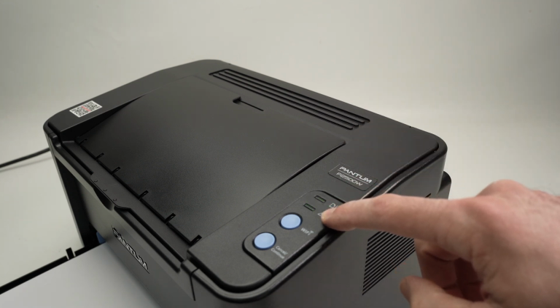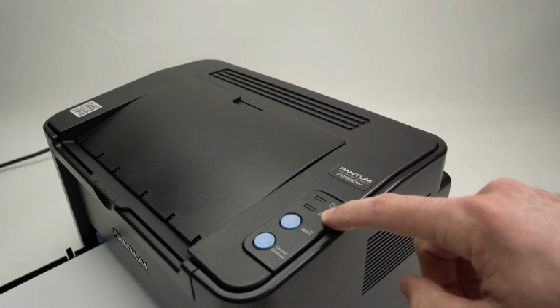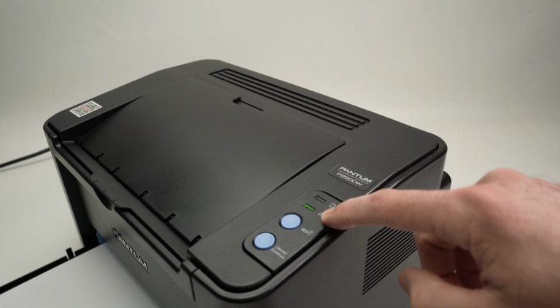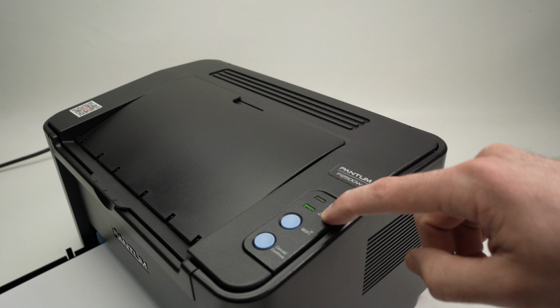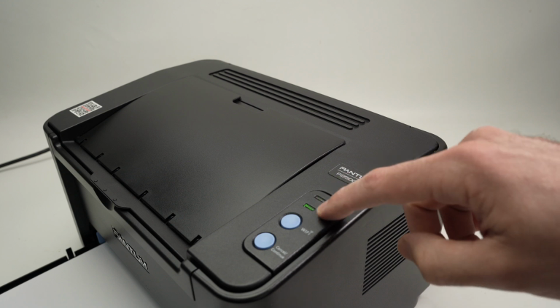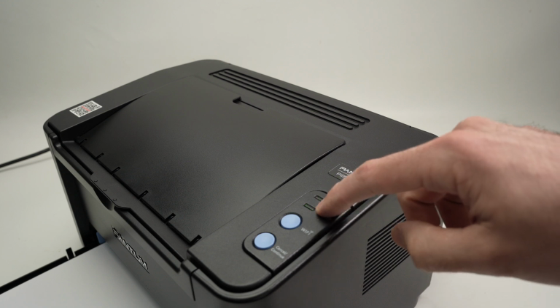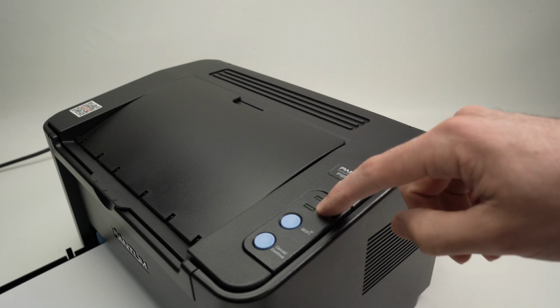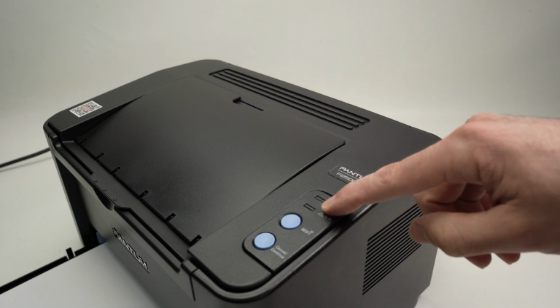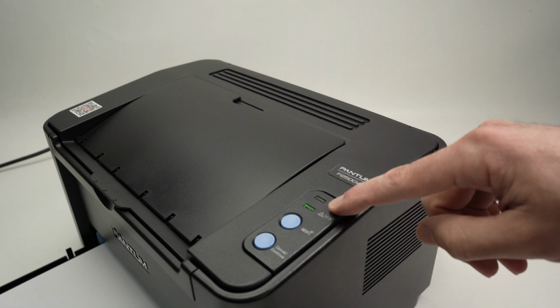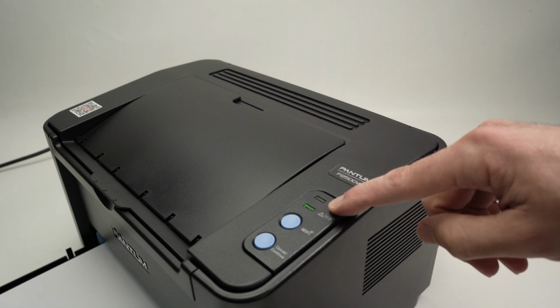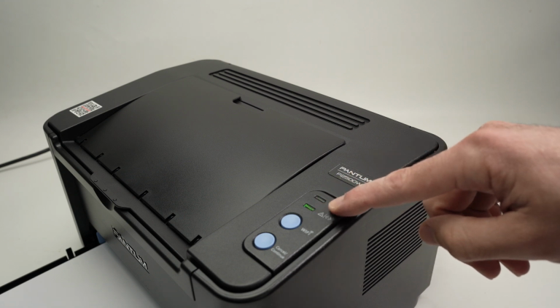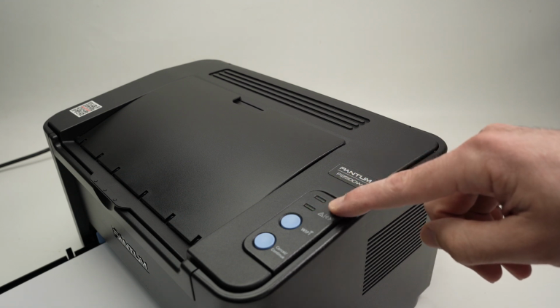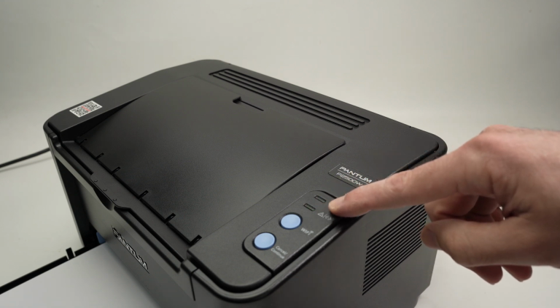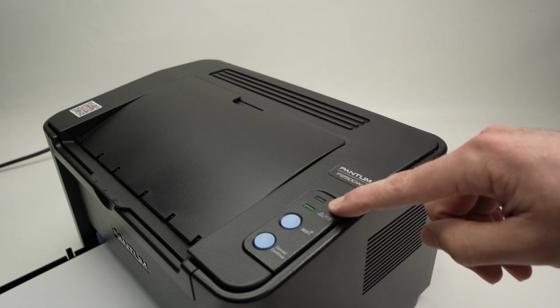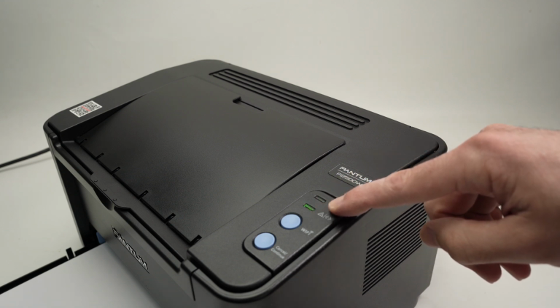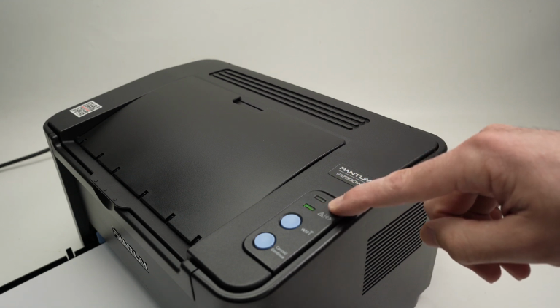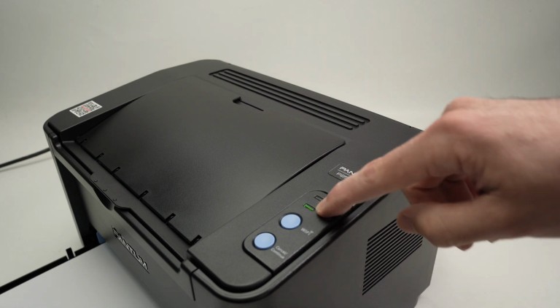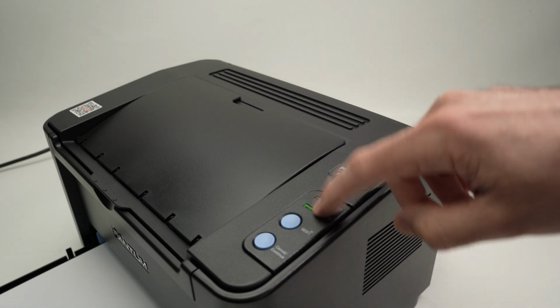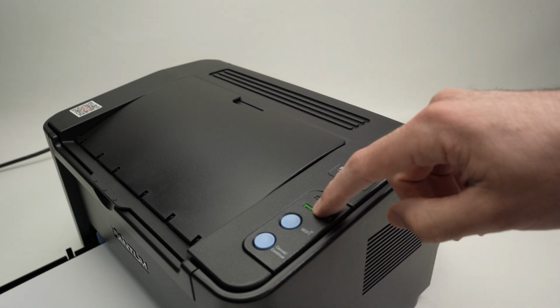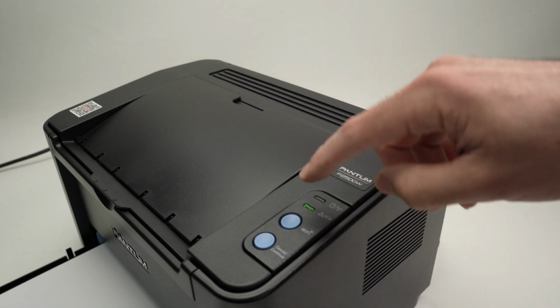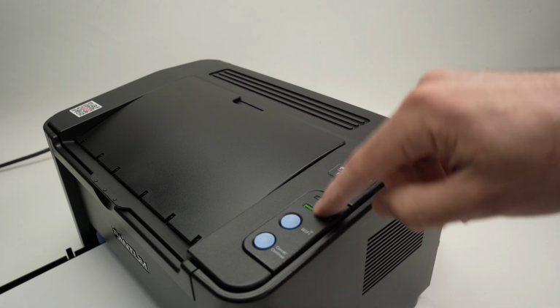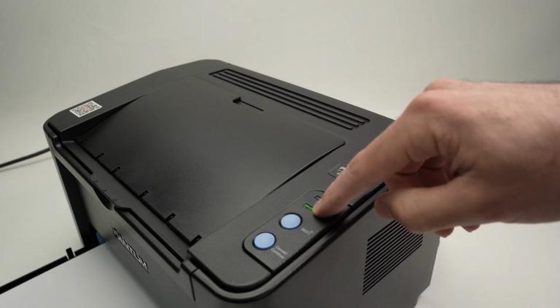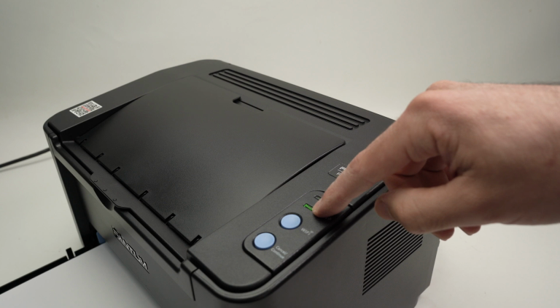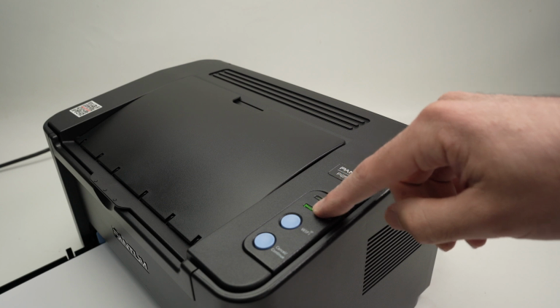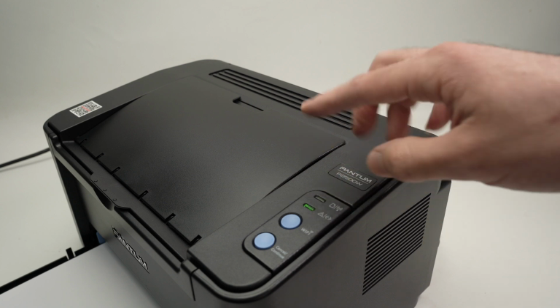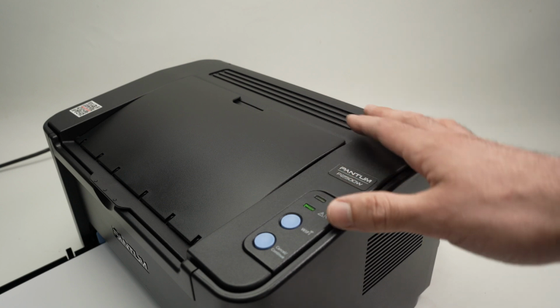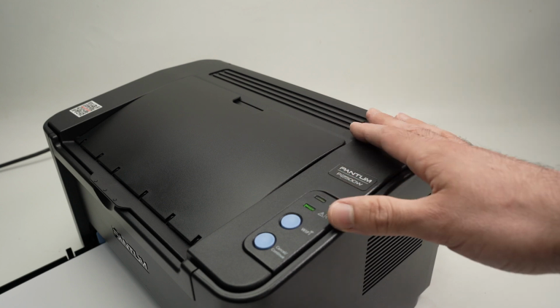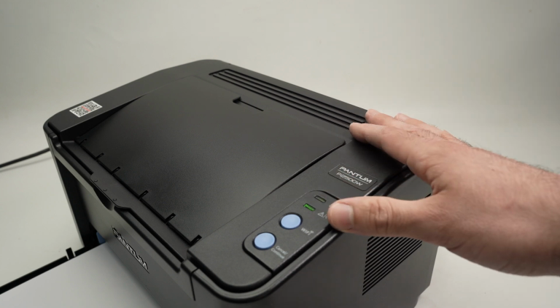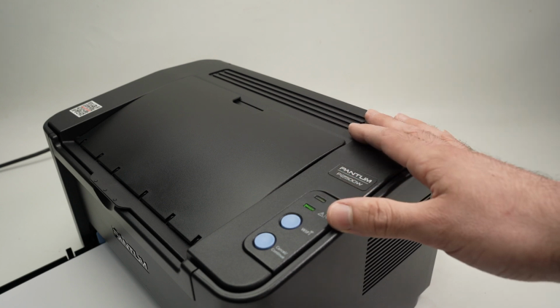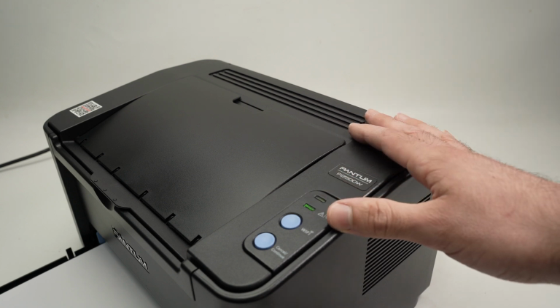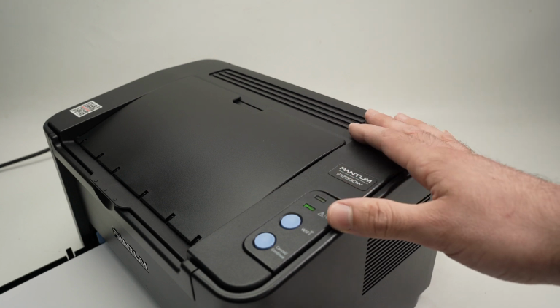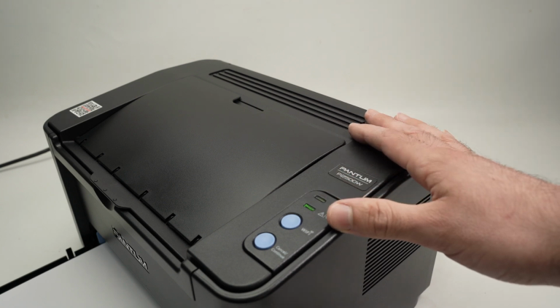Wait and take a look here. Here we go — the light stopped blinking and now you'll be able to use the Wi-Fi of this printer.